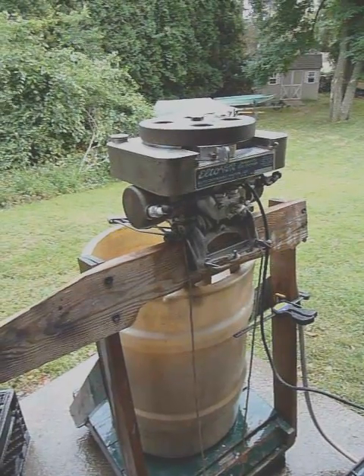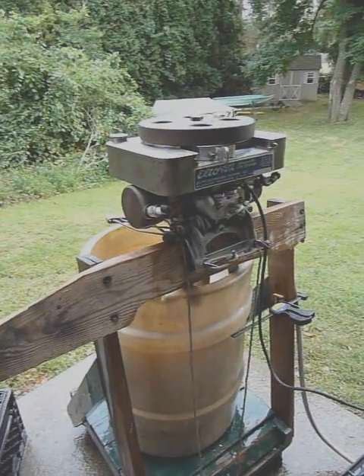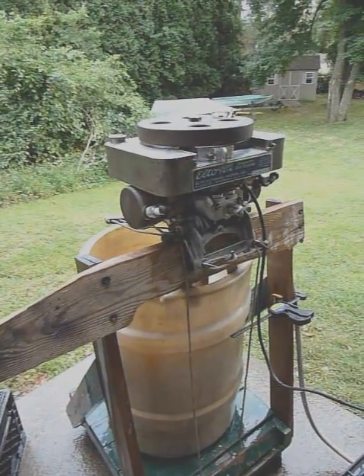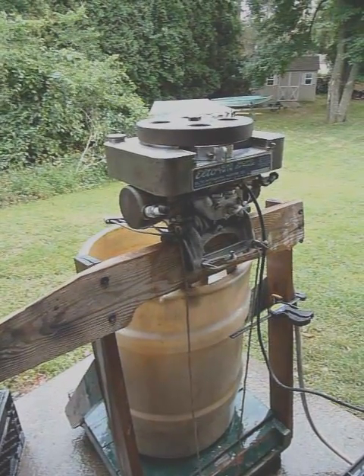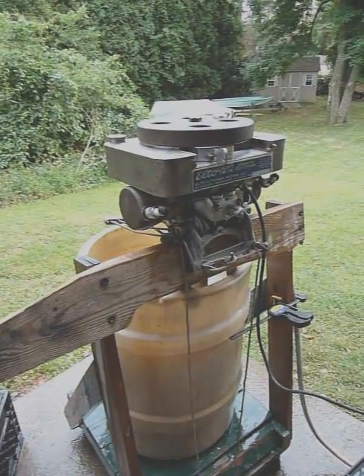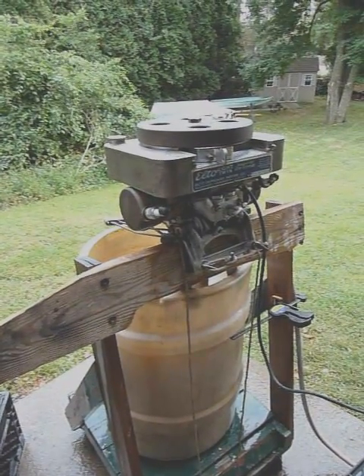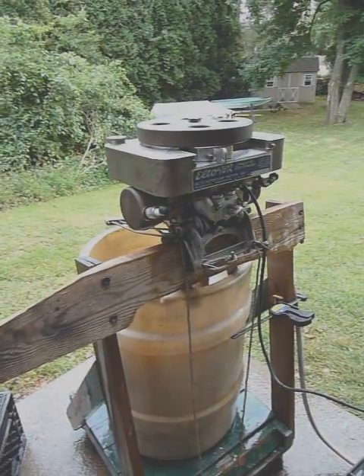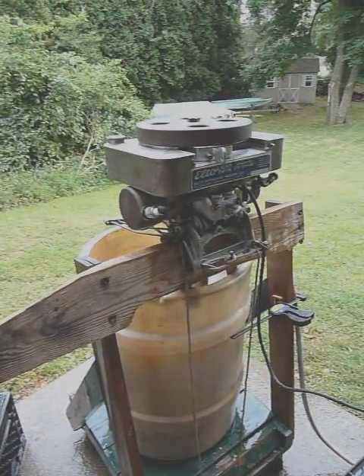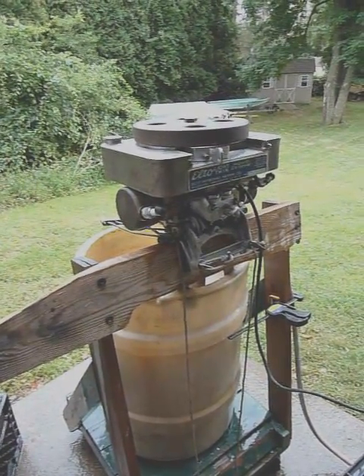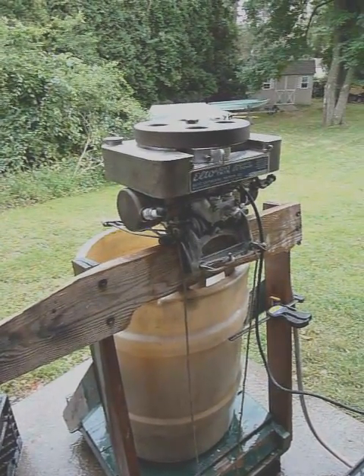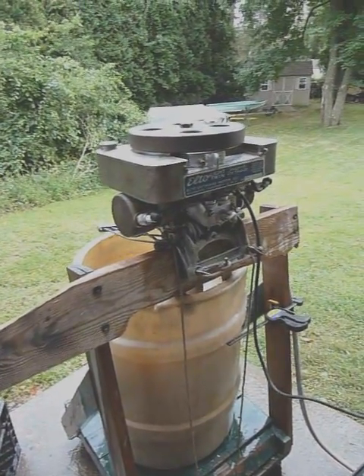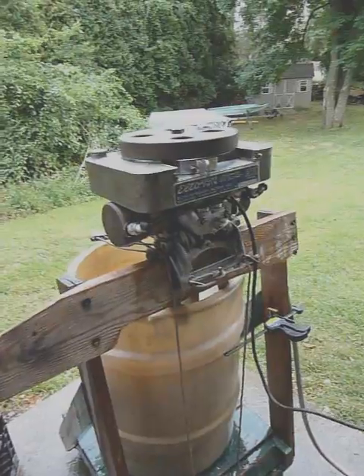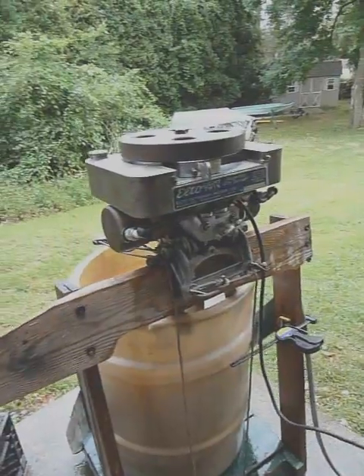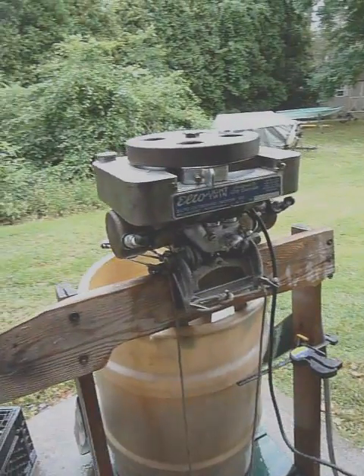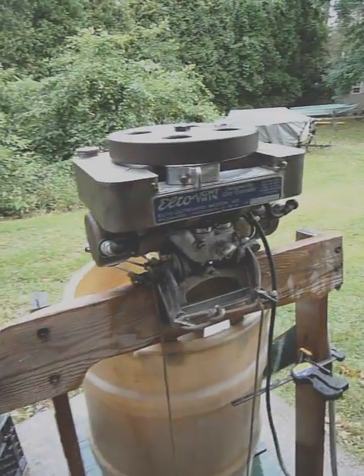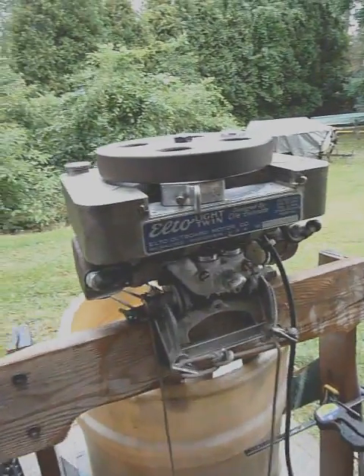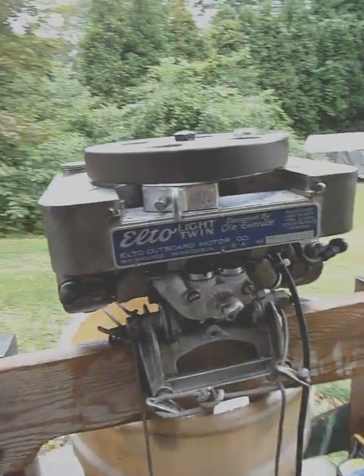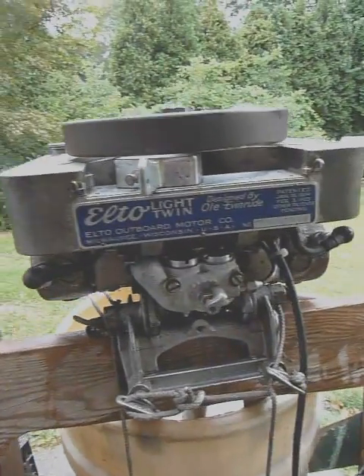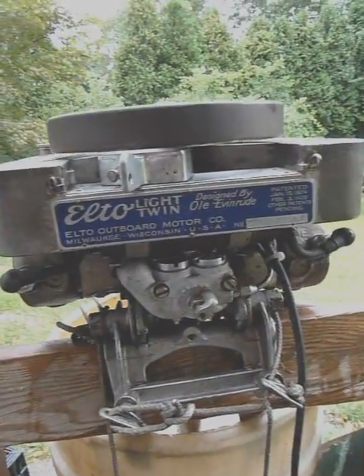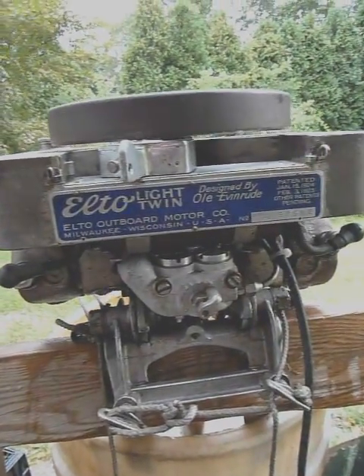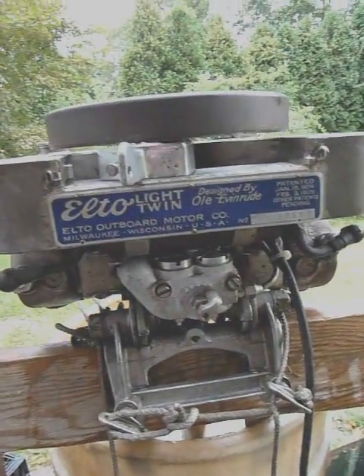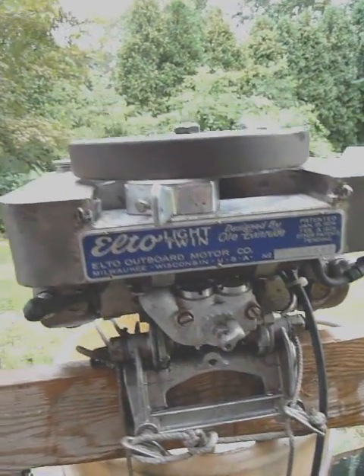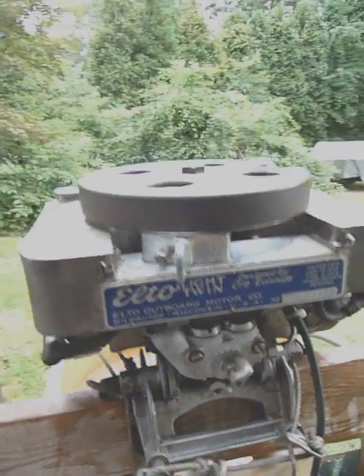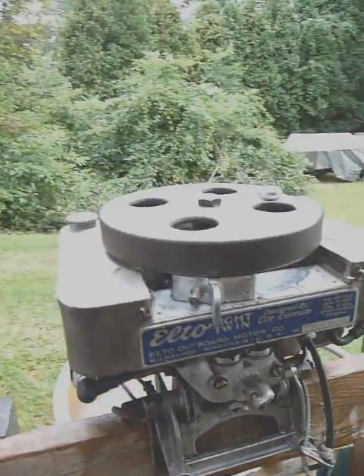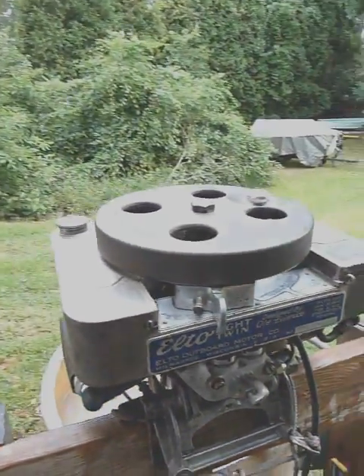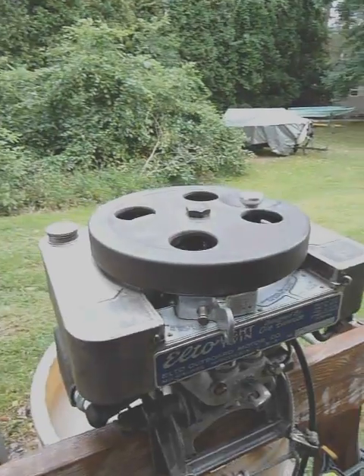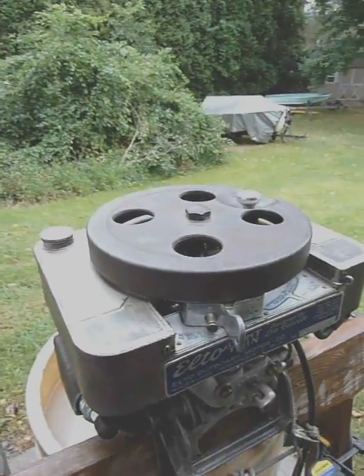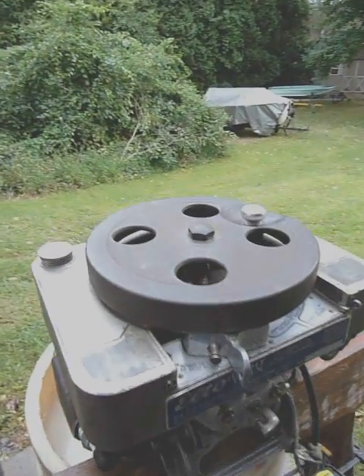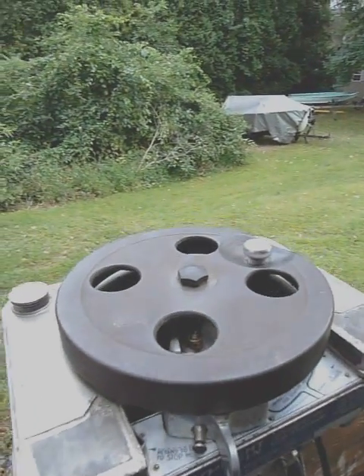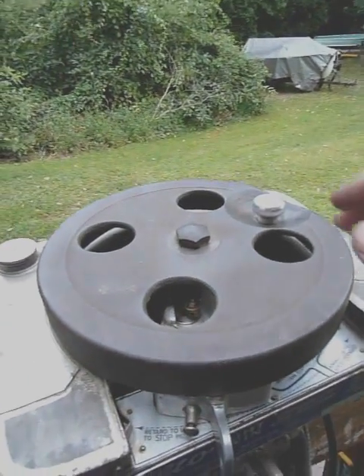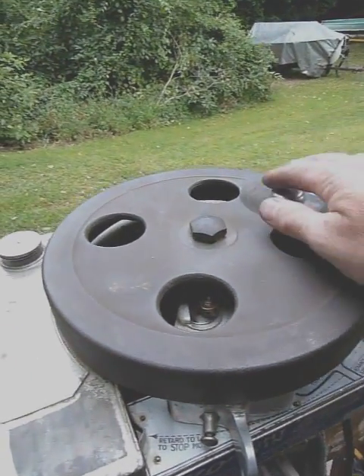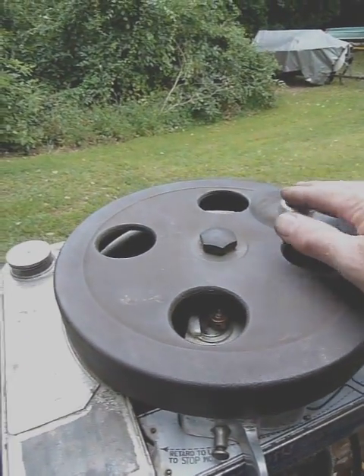This is my 1926 Elto Super G Rudder Twin. This is an opposed twin battery ignition motor that's hand started by the knob here on the top.